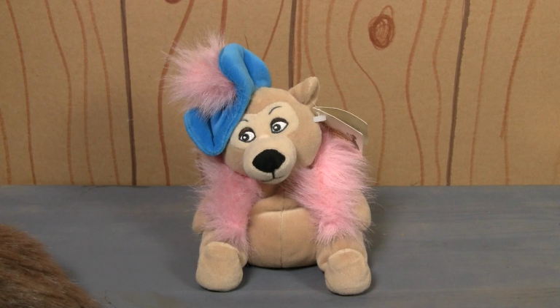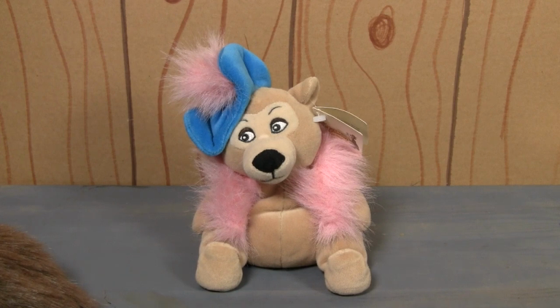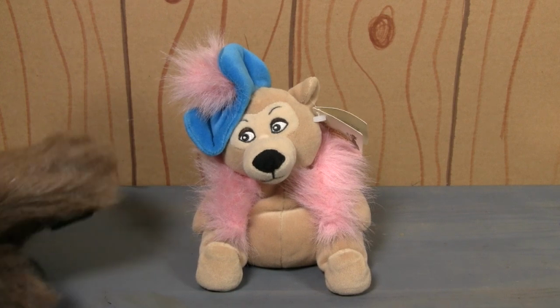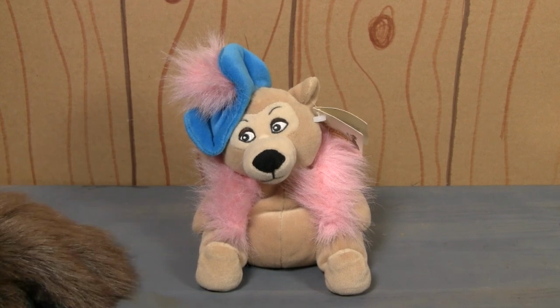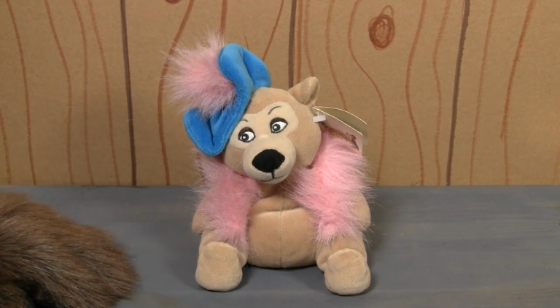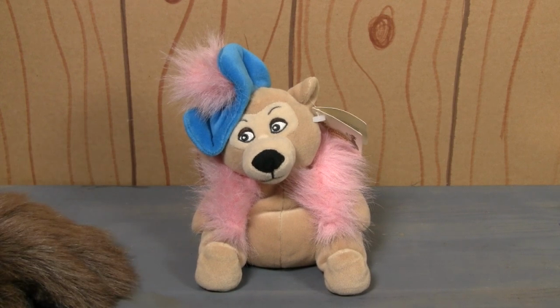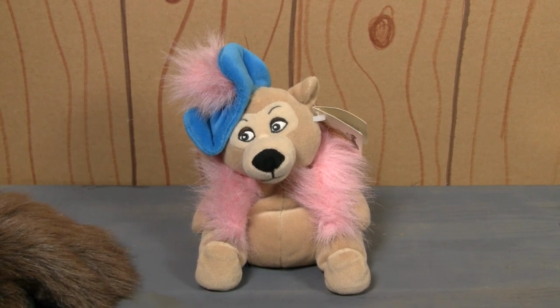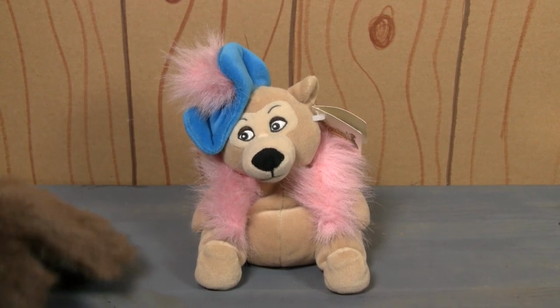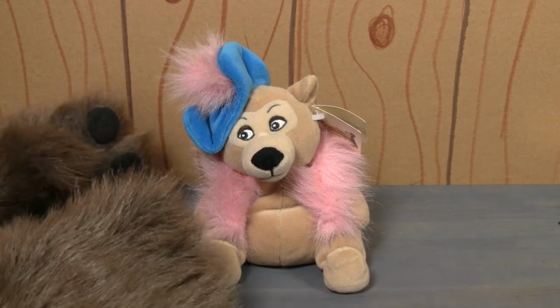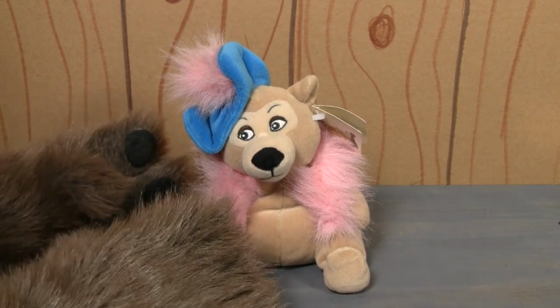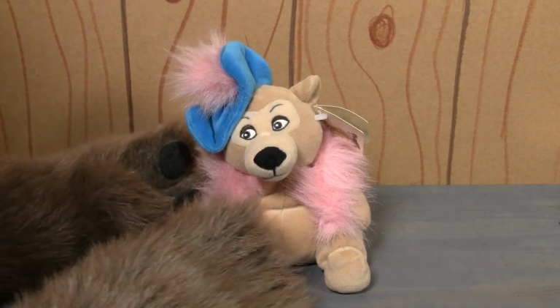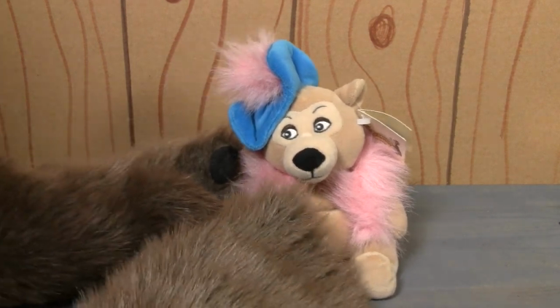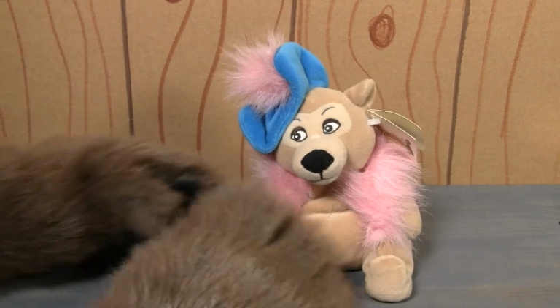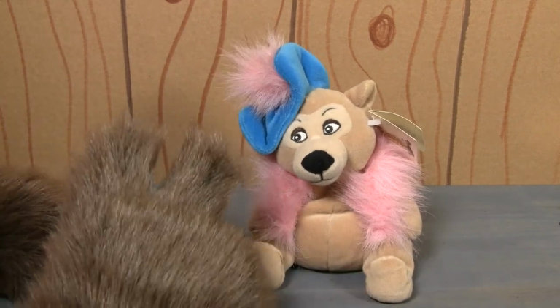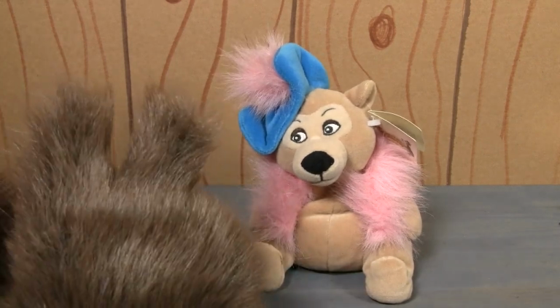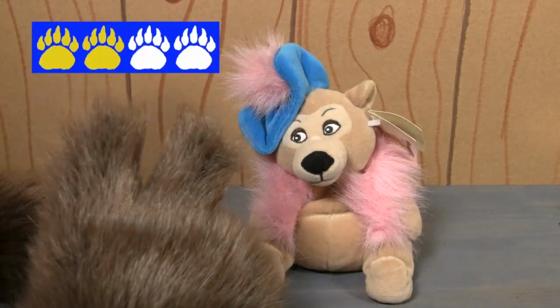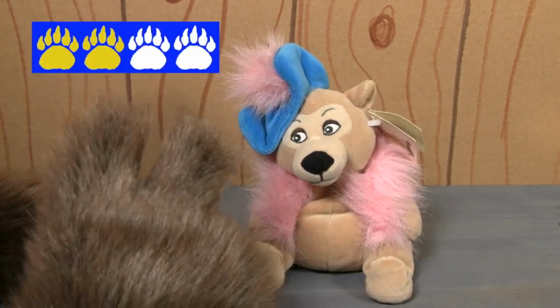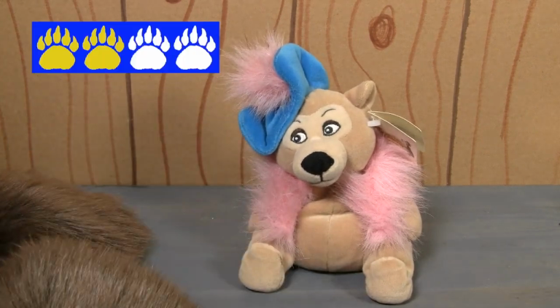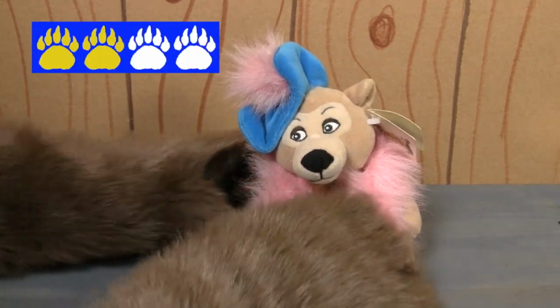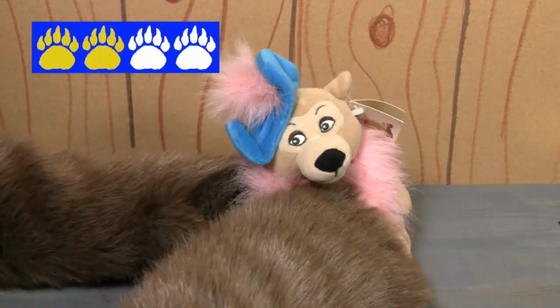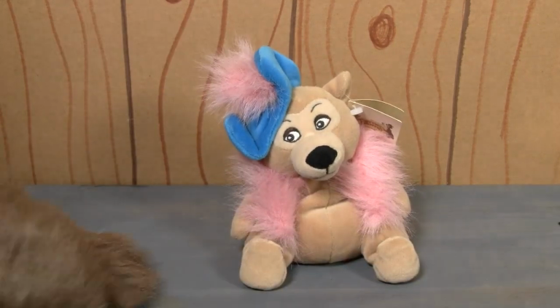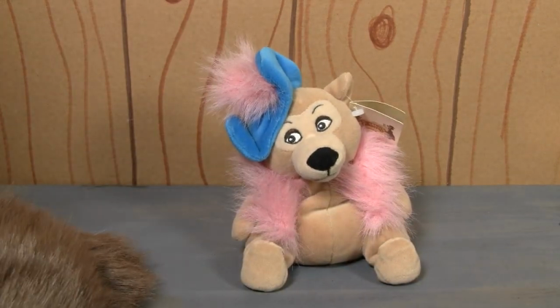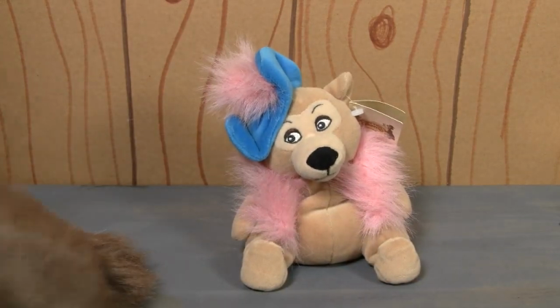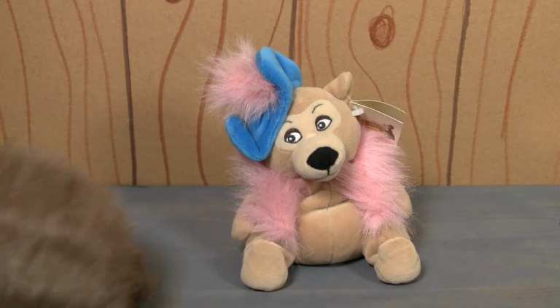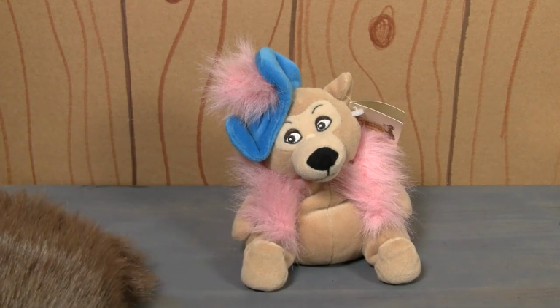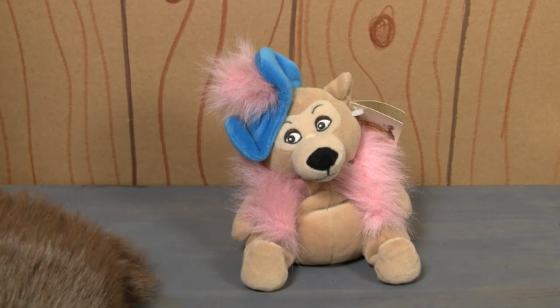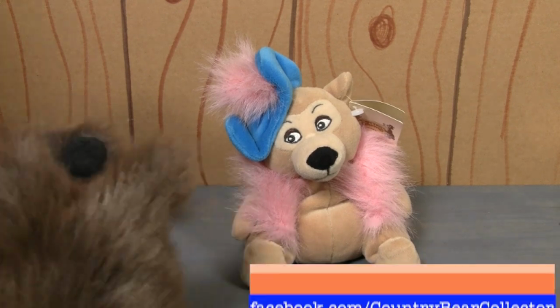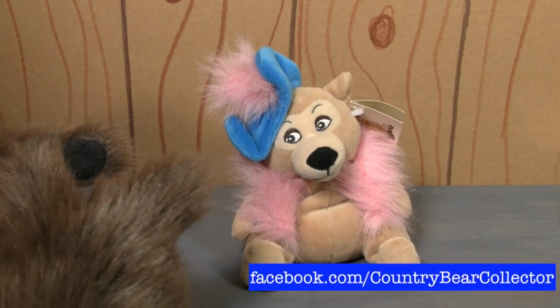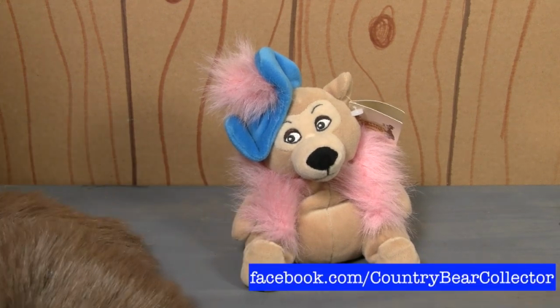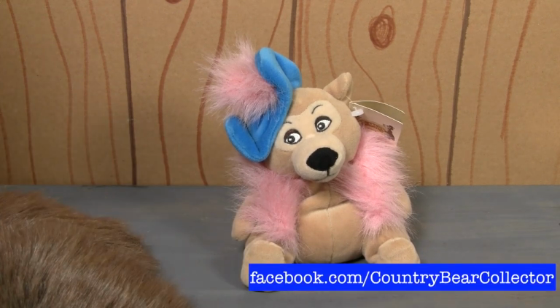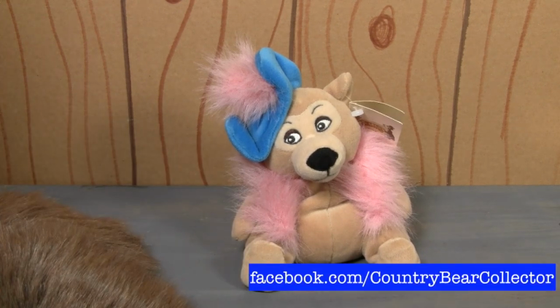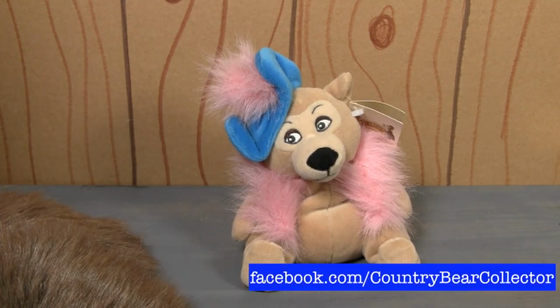Normally I would give this just one paw, but because it is closest to the likeness, I'm going to give it two paws. What do you think about this mini beanbag plush? Let me know in the comments below or over at the Country Bear Collector Show Facebook page.